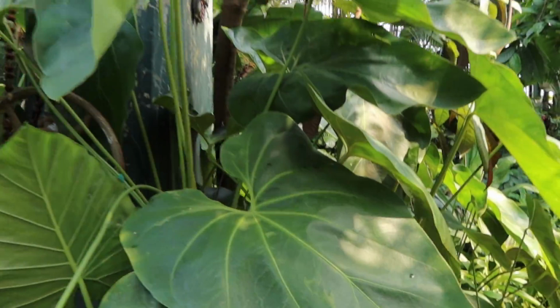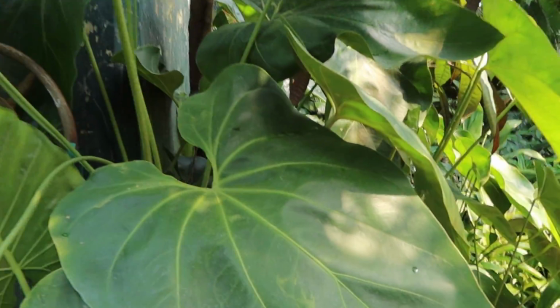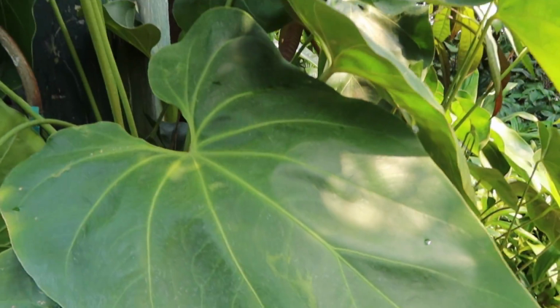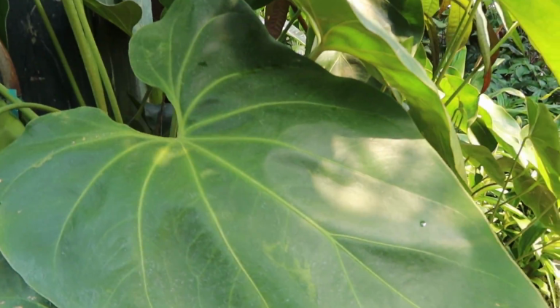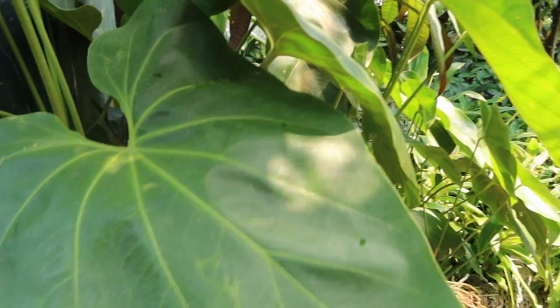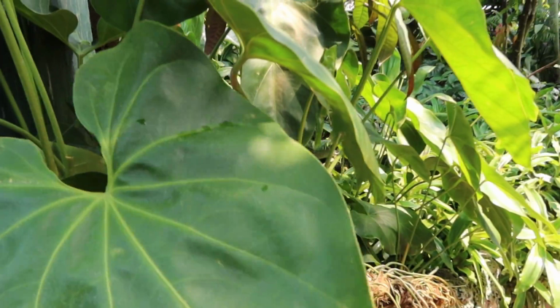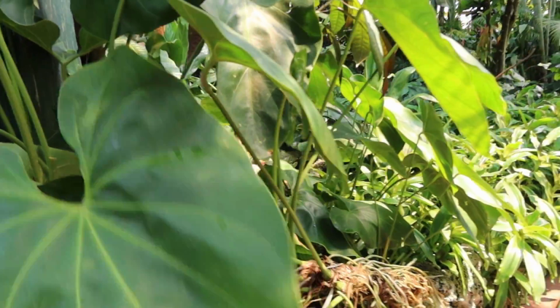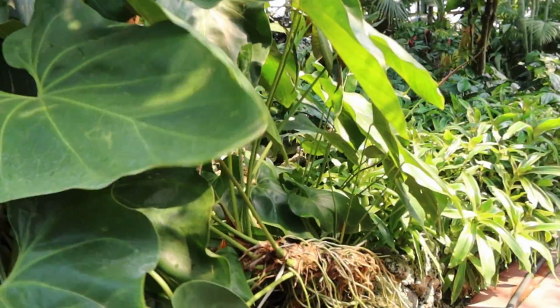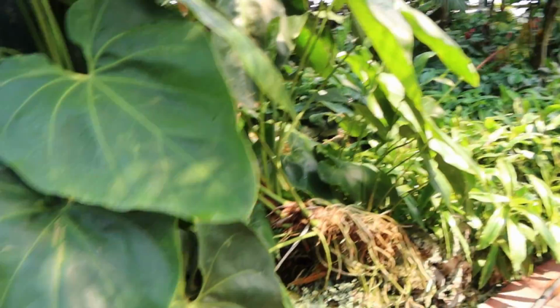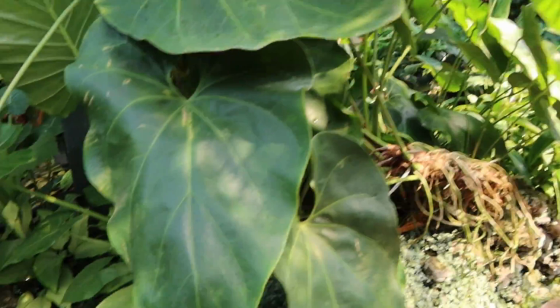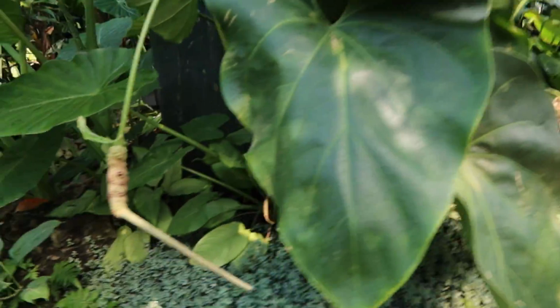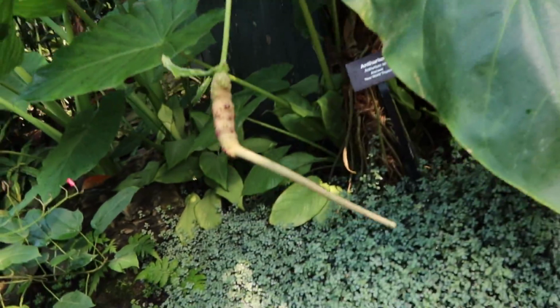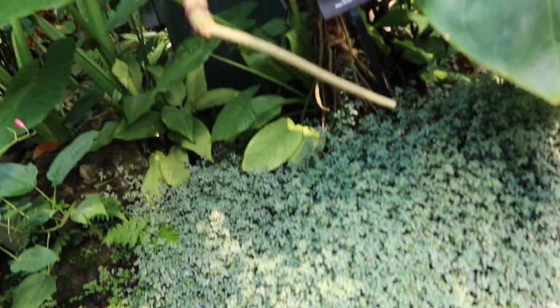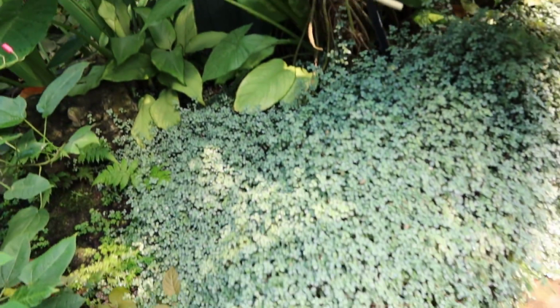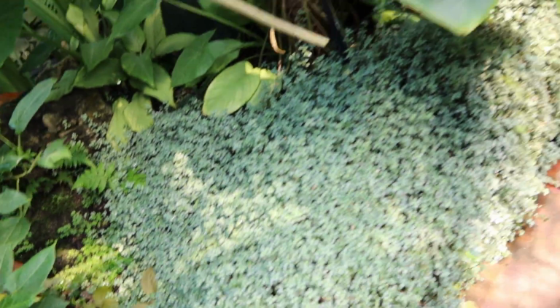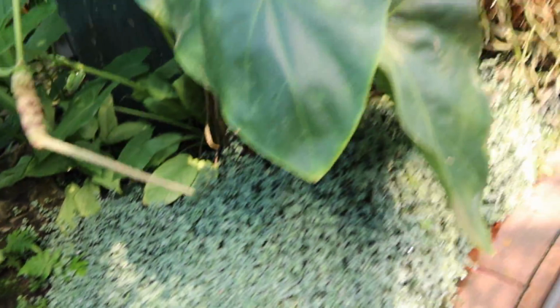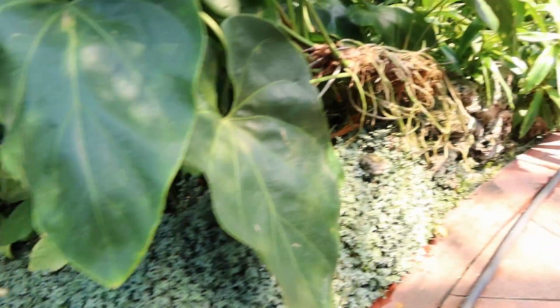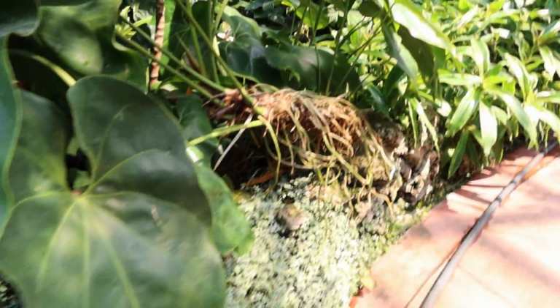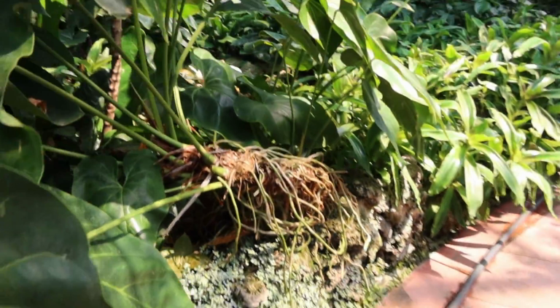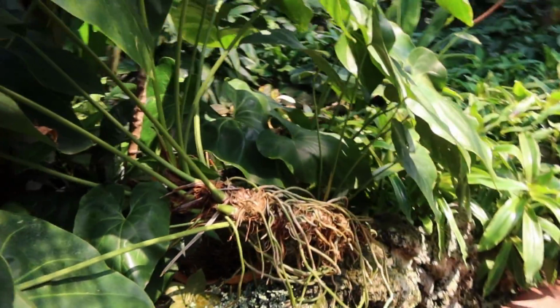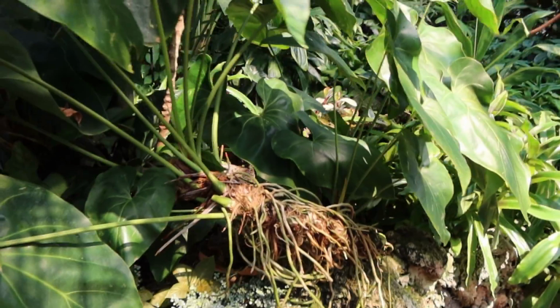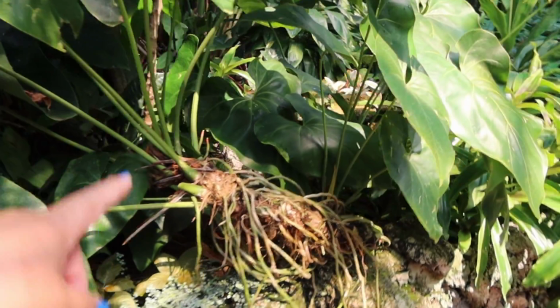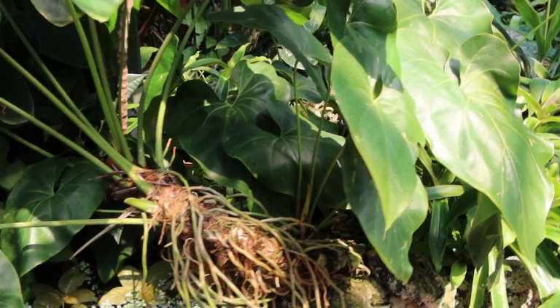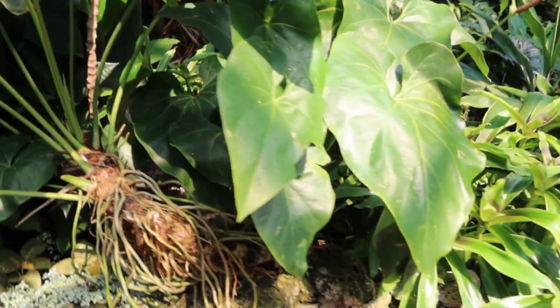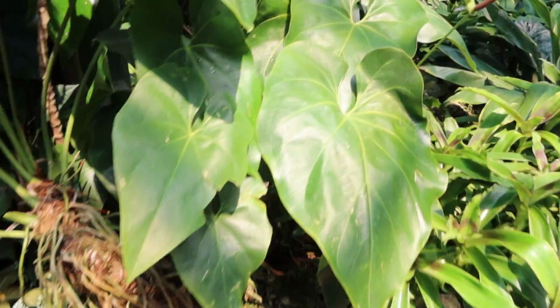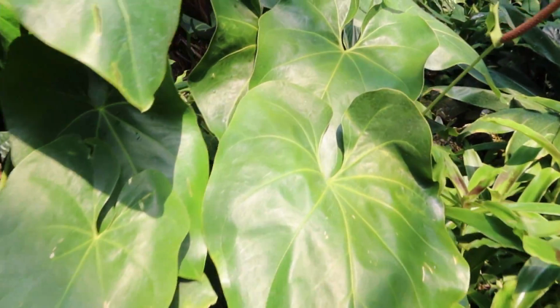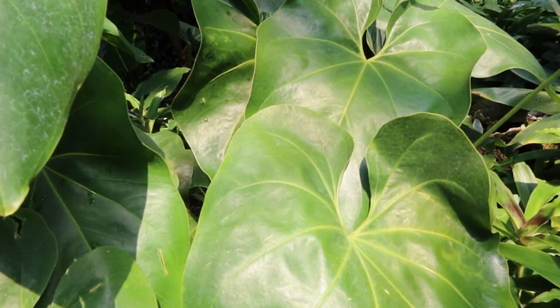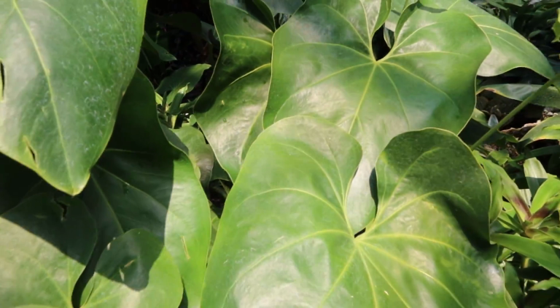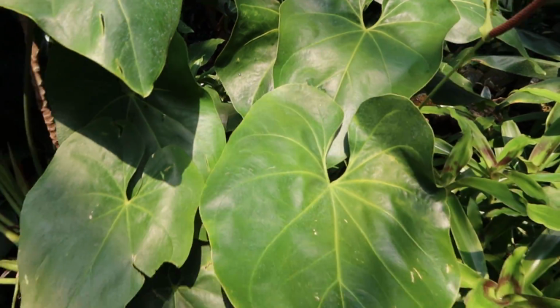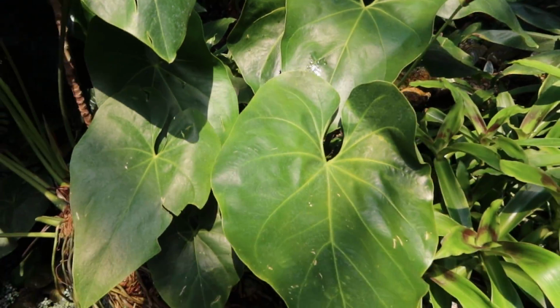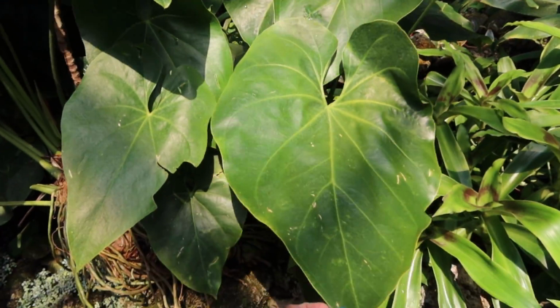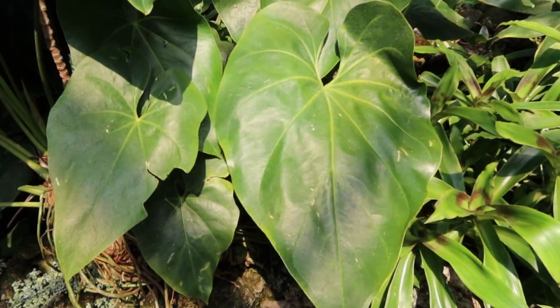Look at how huge this one is. First time I went here I wasn't into plants yet - didn't know how to ID plants. Now I'll see how many plants I can ID. Look at this anthurium, how huge this leaf is.